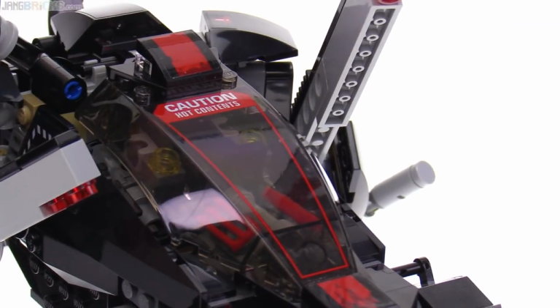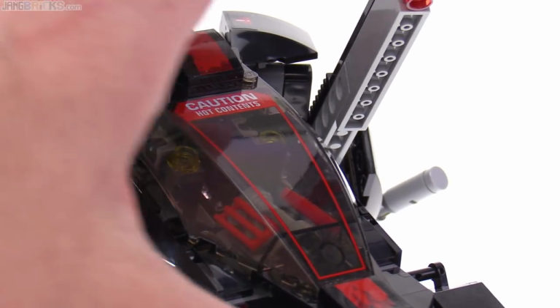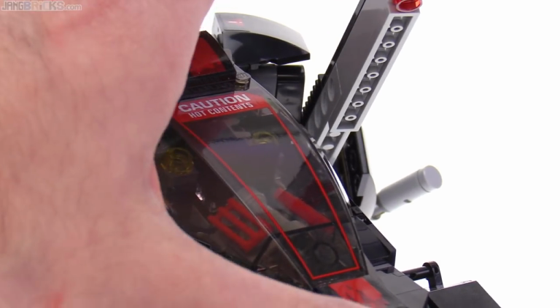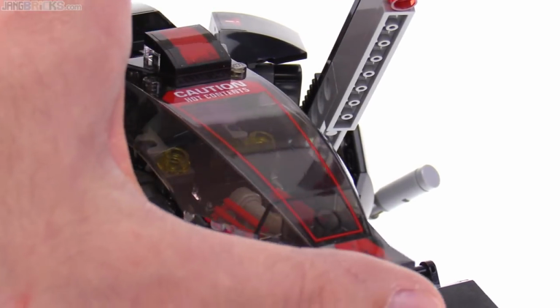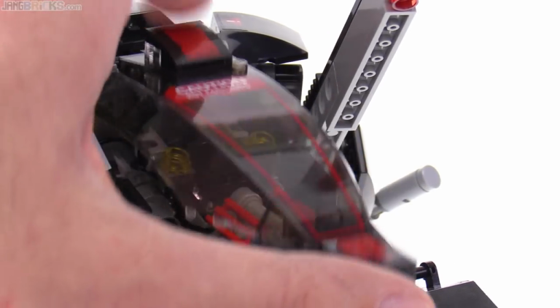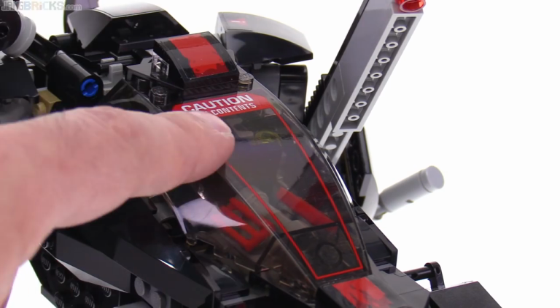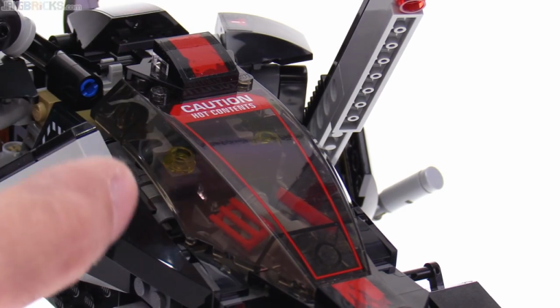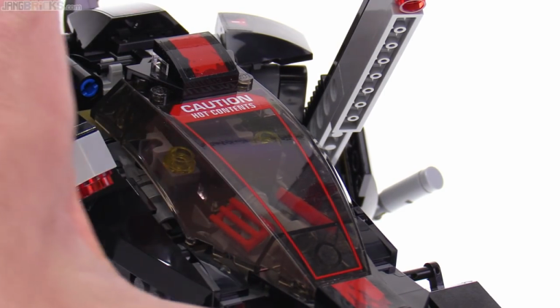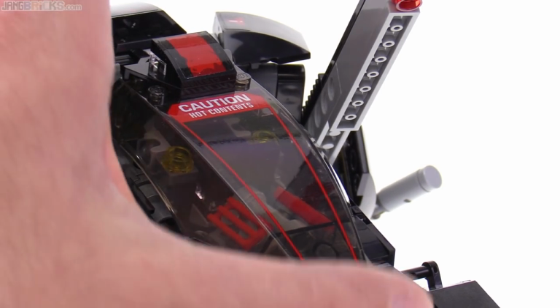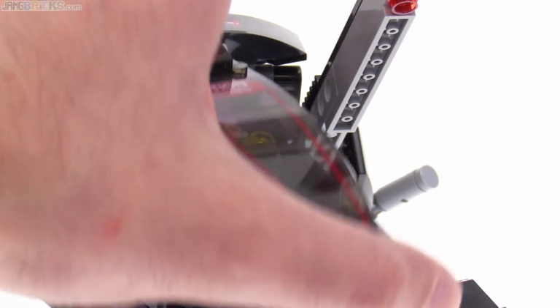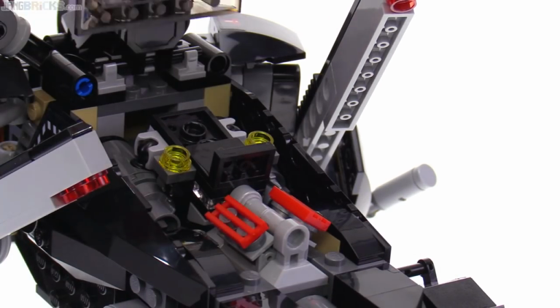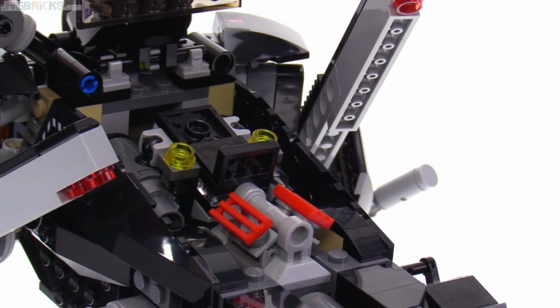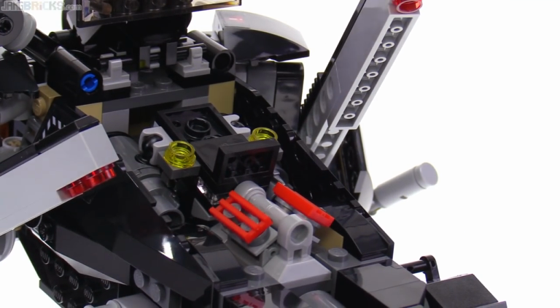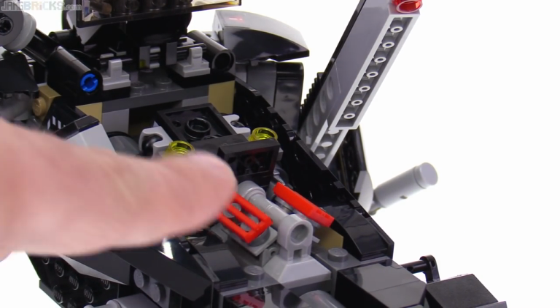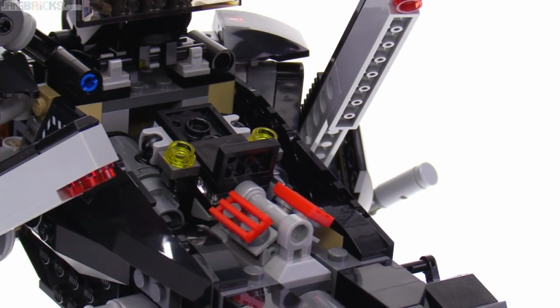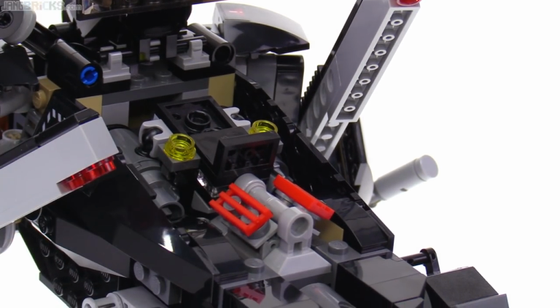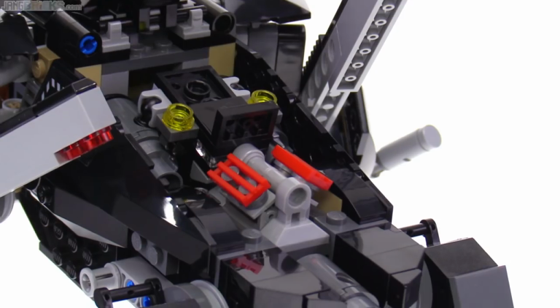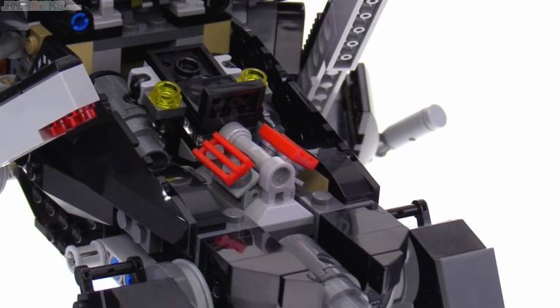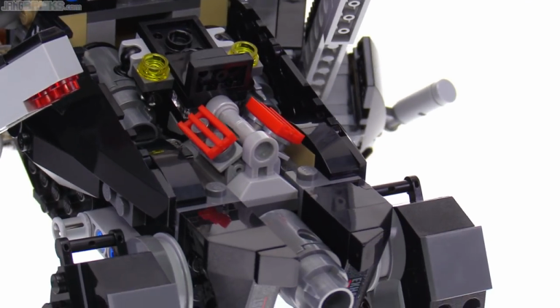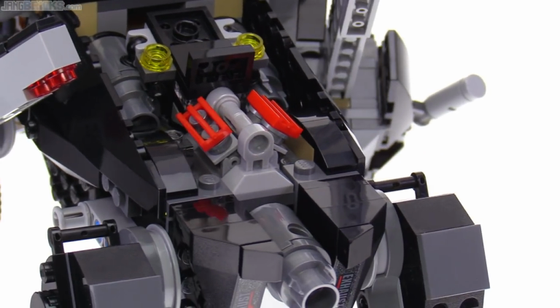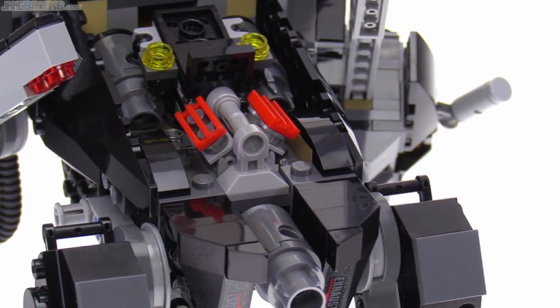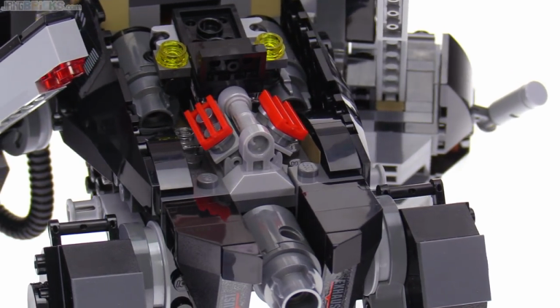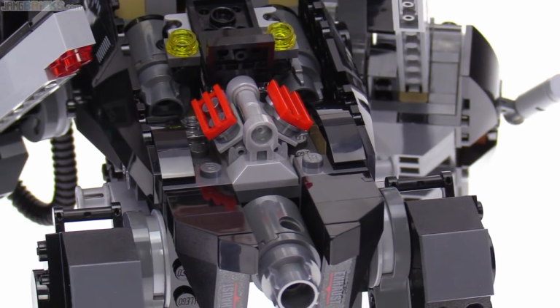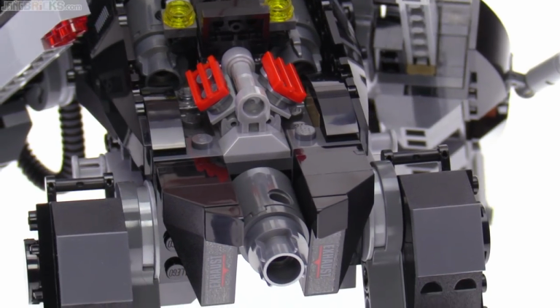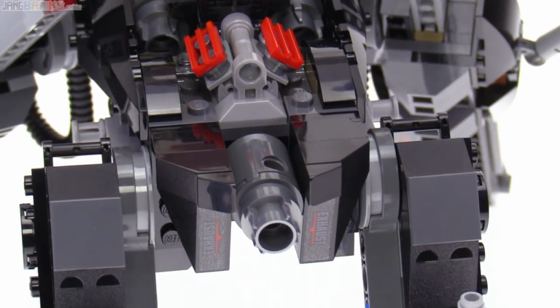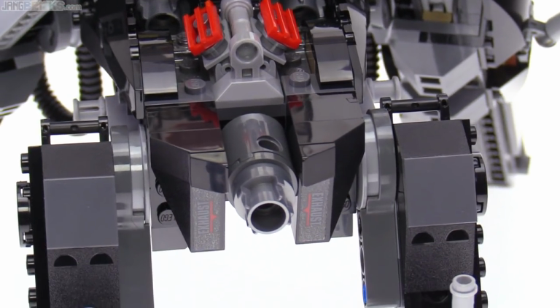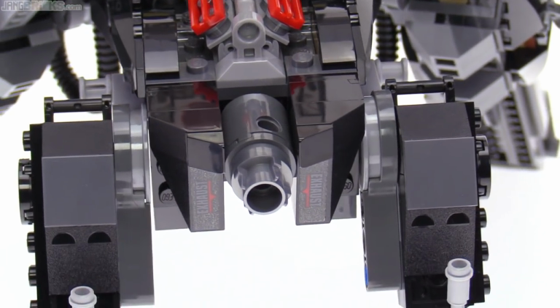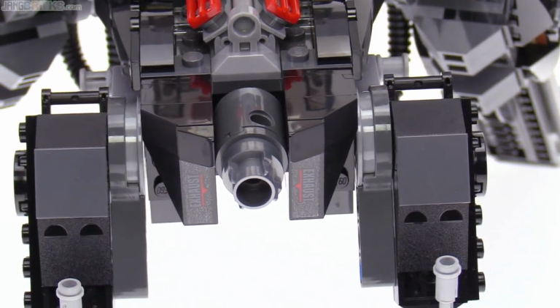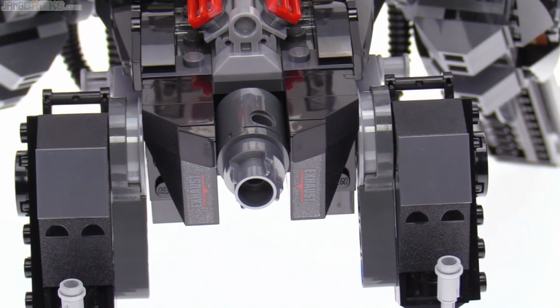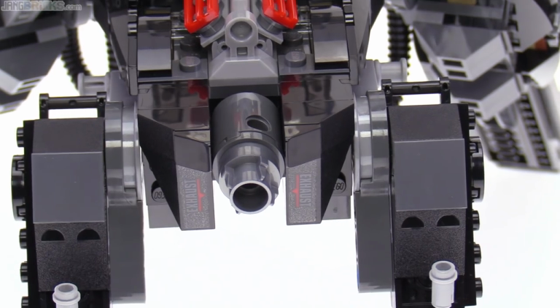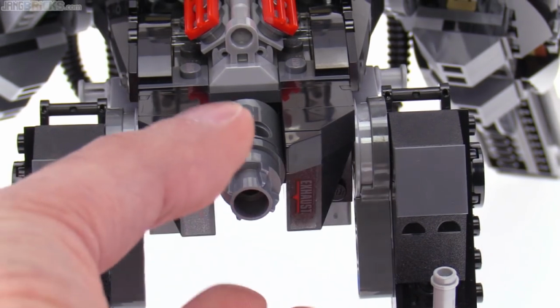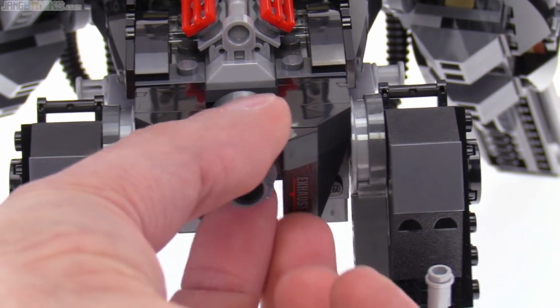Move the net shooter out of the way and open all this up — that's an engine. I like it a lot. That exhaust port is huge, but that's okay.